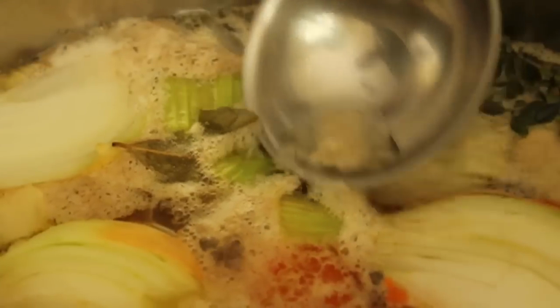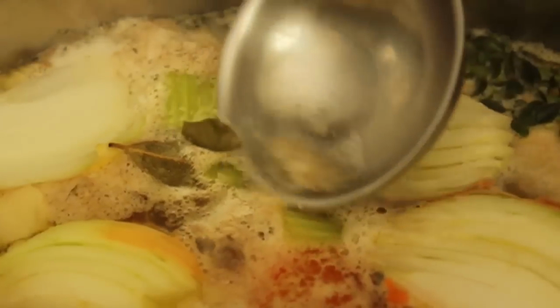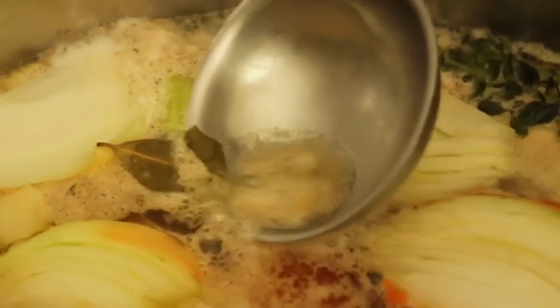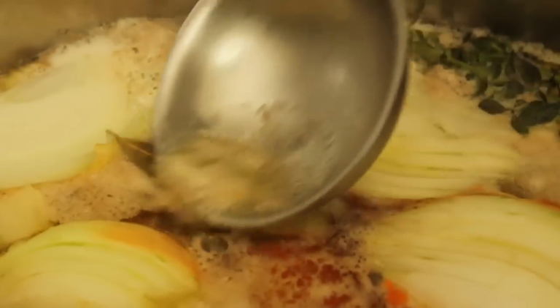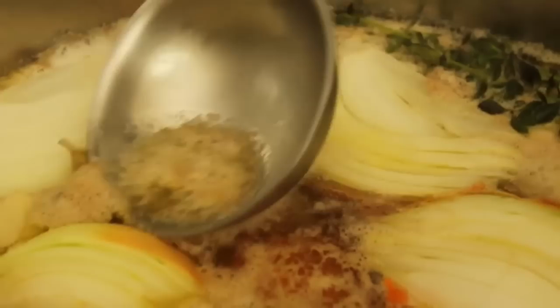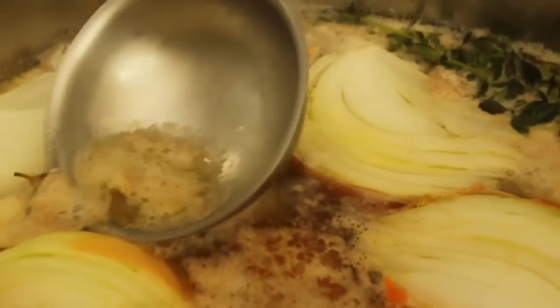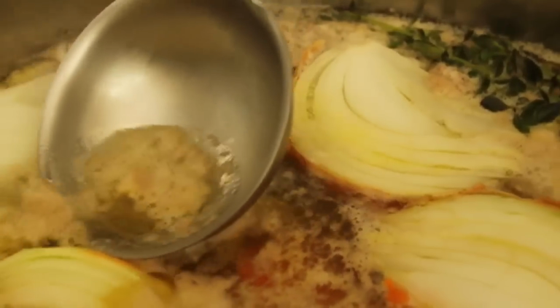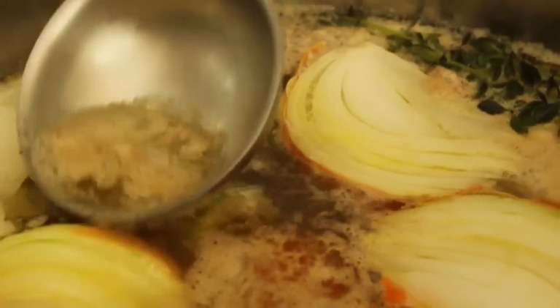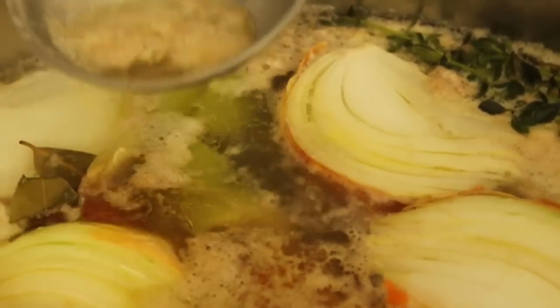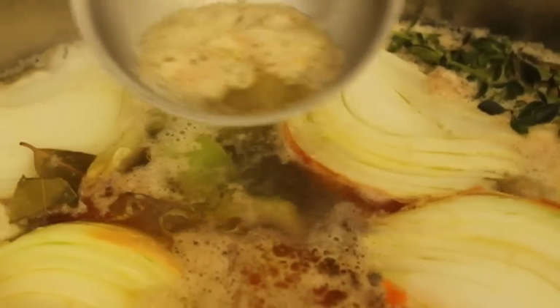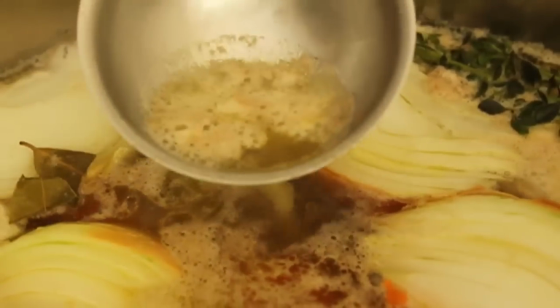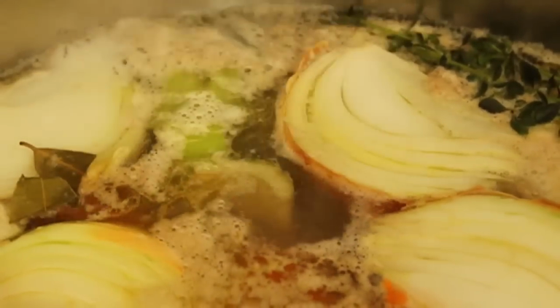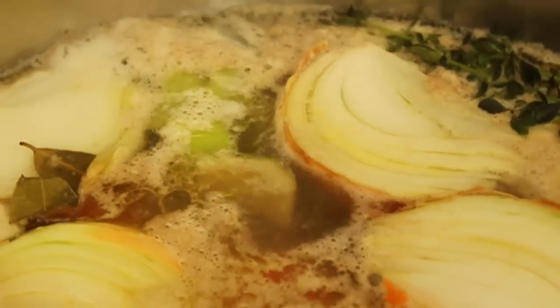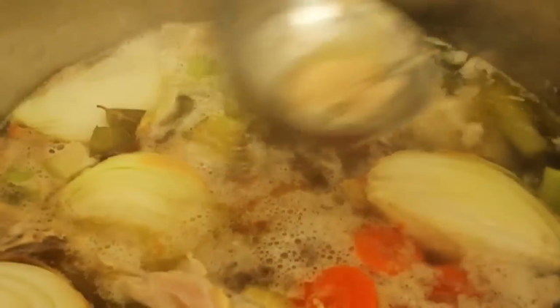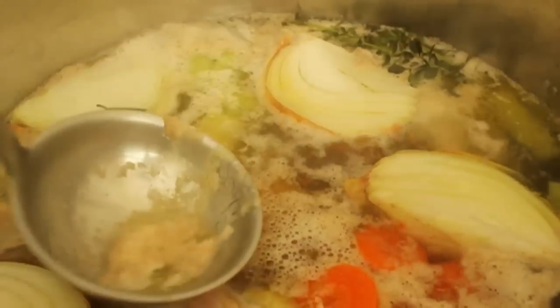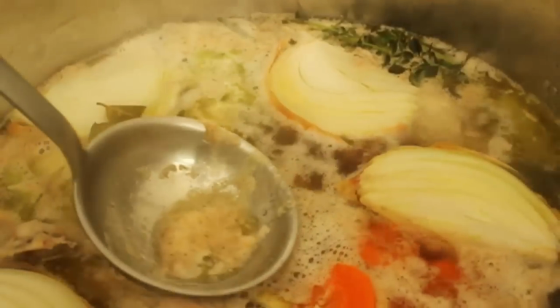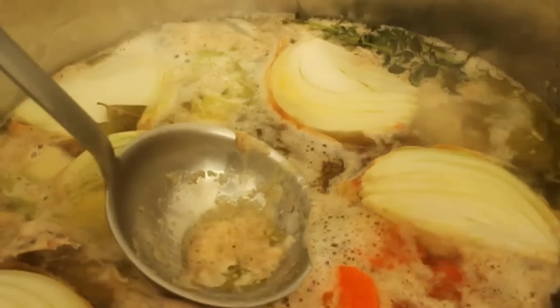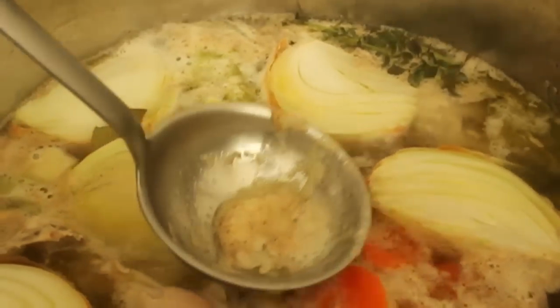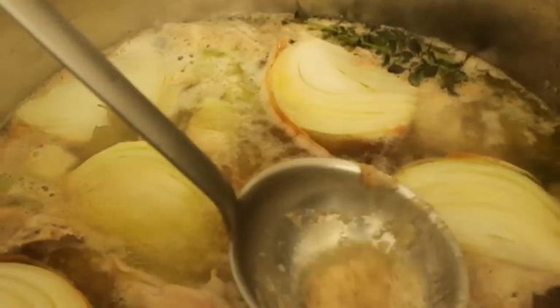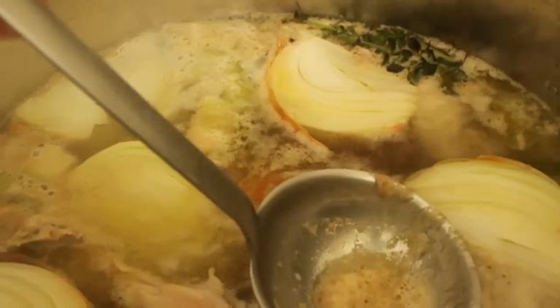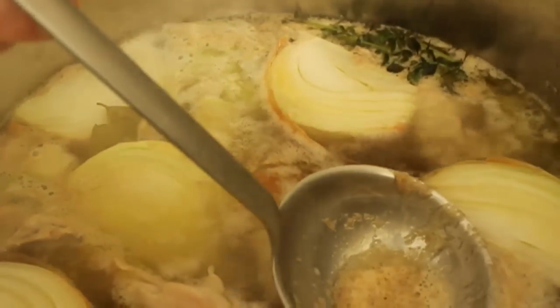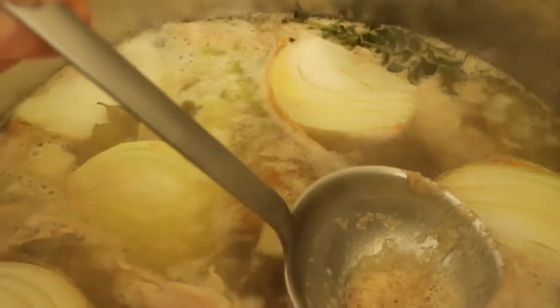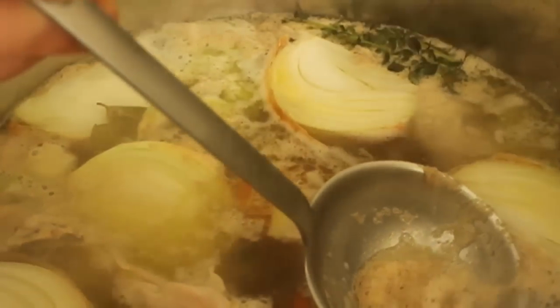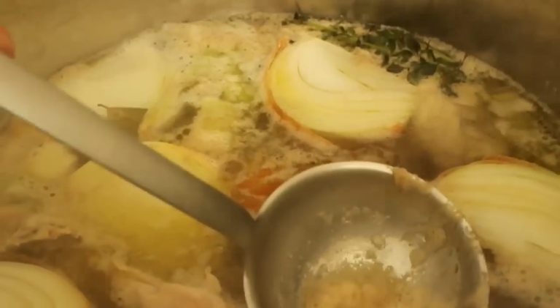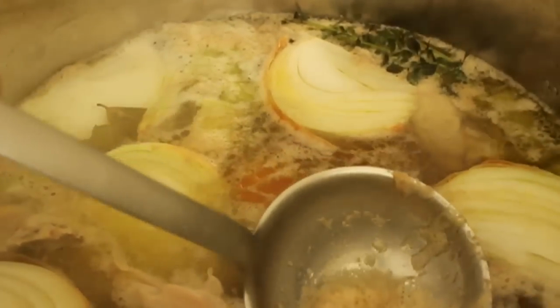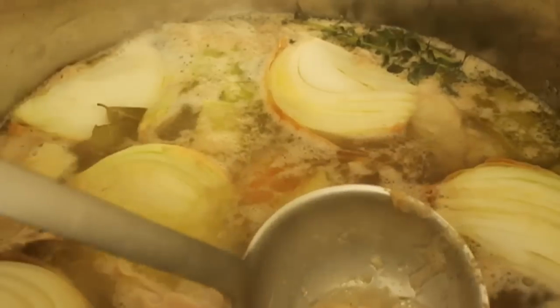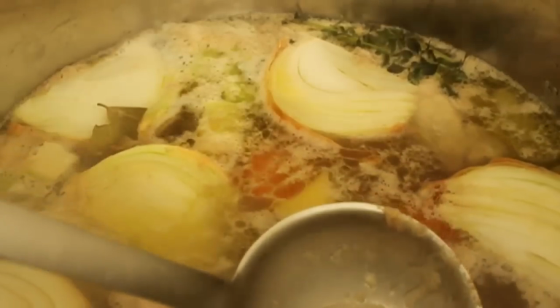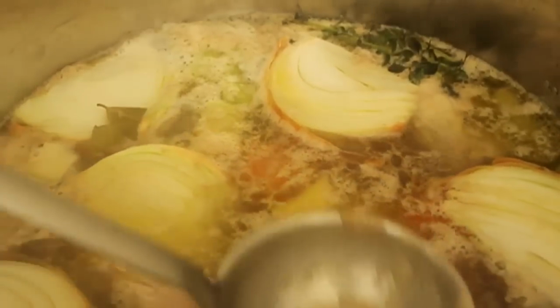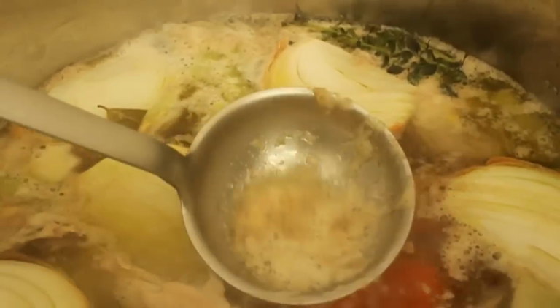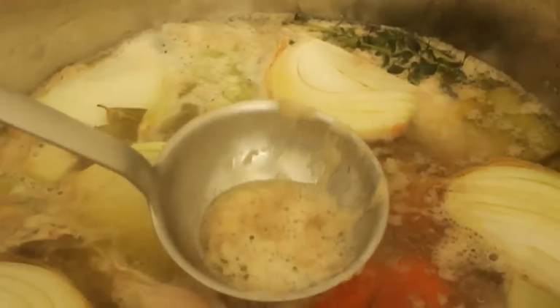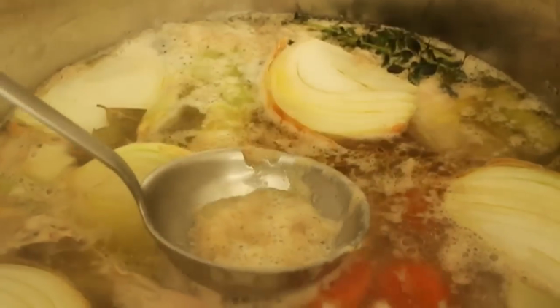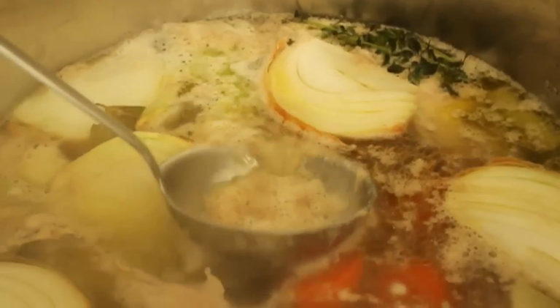Skim off any of the foam that comes to the top. In the business we call that the scum. What's in there? I'm not sure, and really you shouldn't be wondering about what's in chicken scum, quite frankly. But it's some impurities and things like that — fat, we don't want that in there. So skim as much of that as you can.